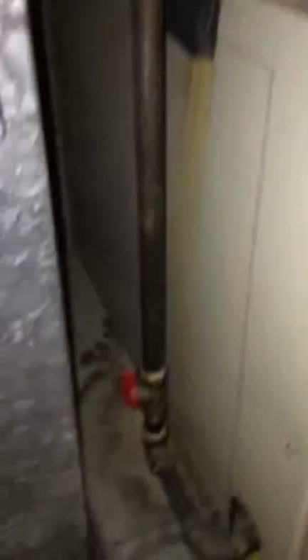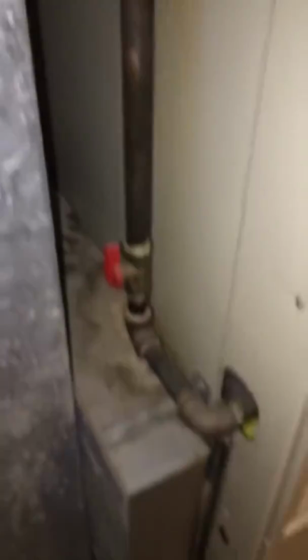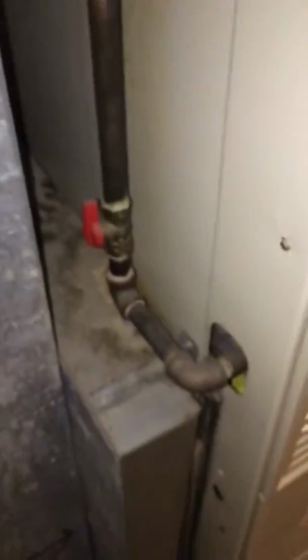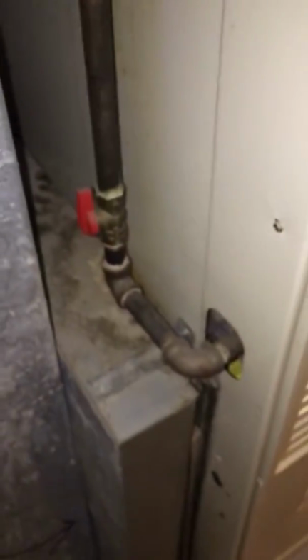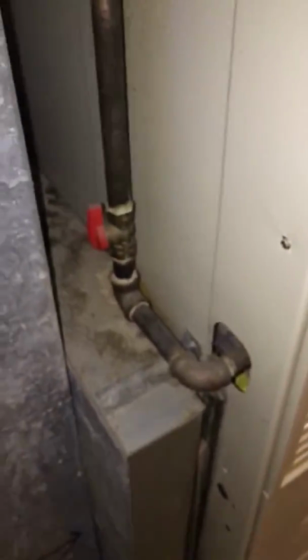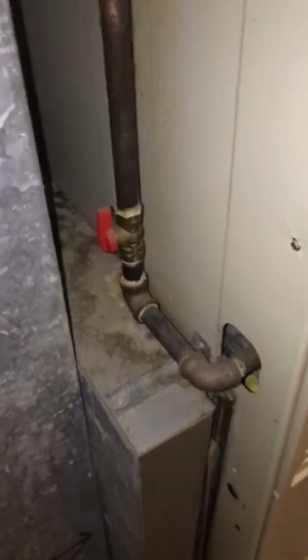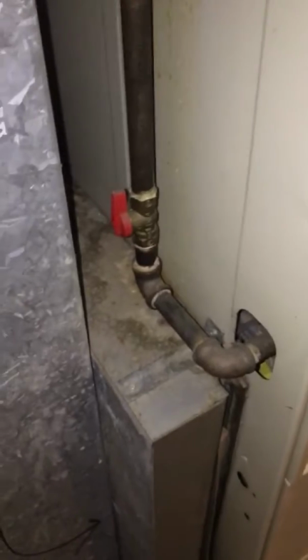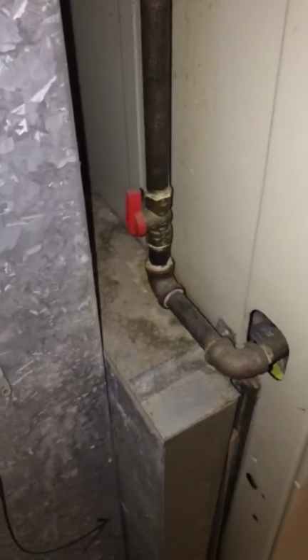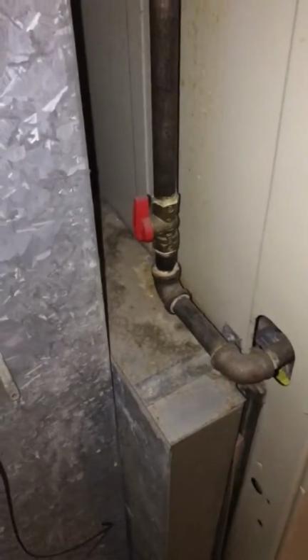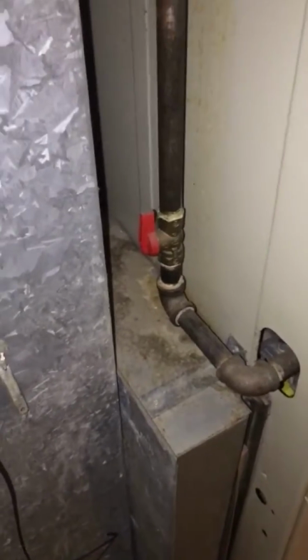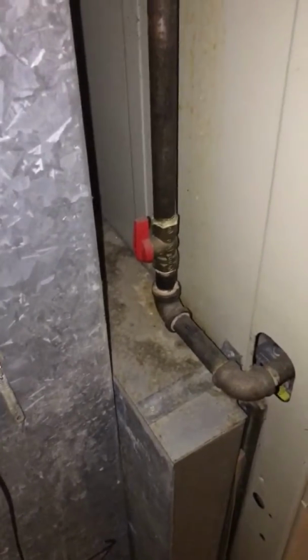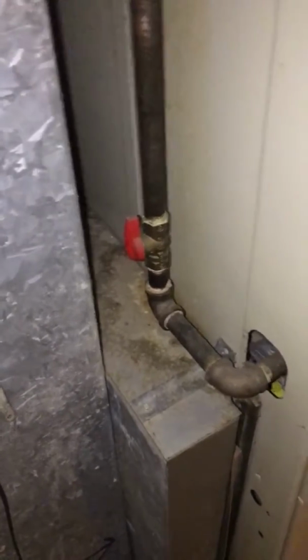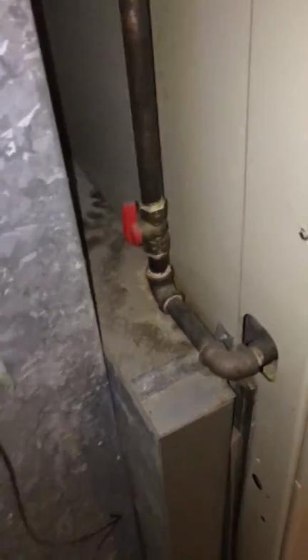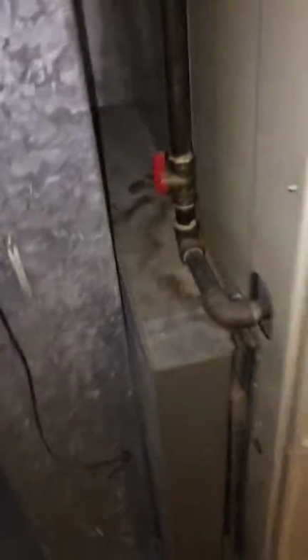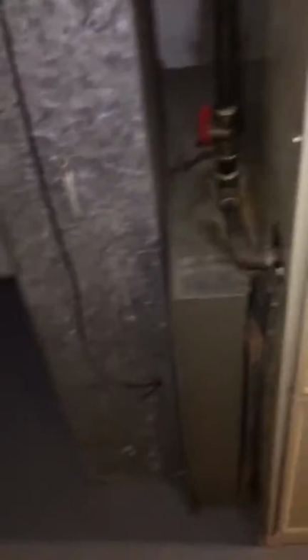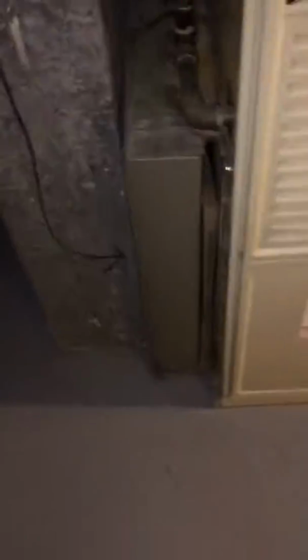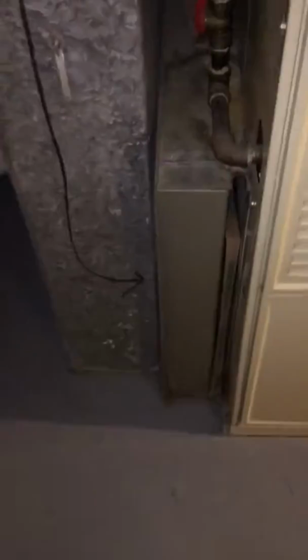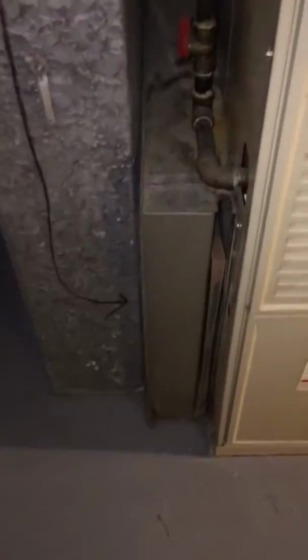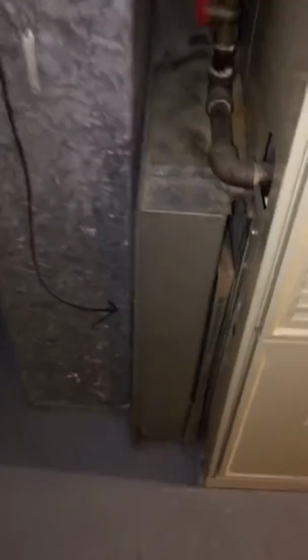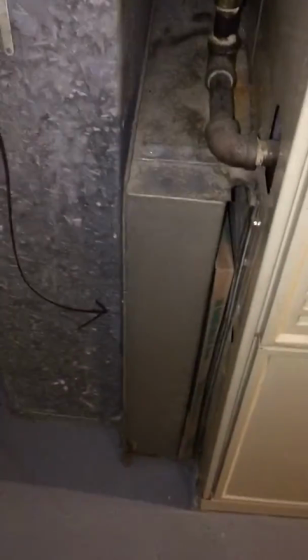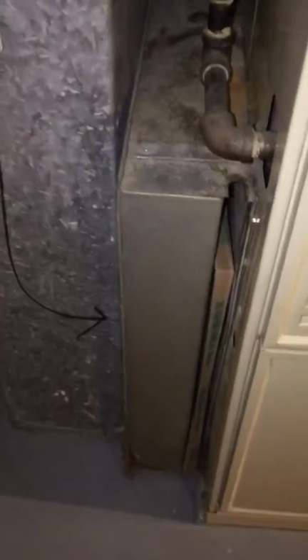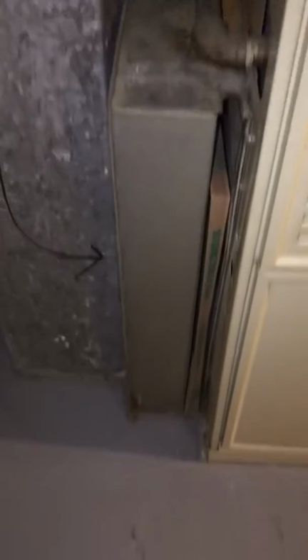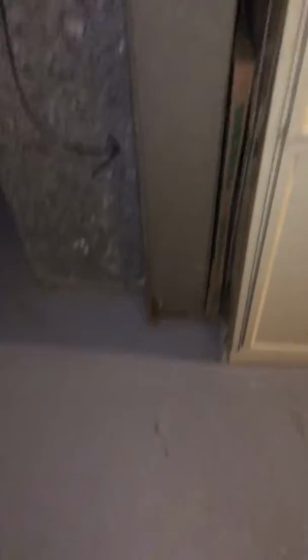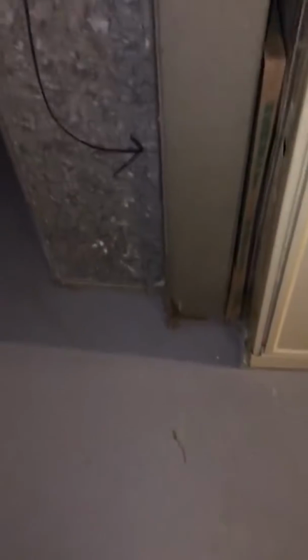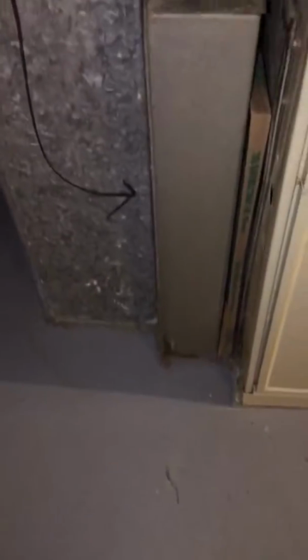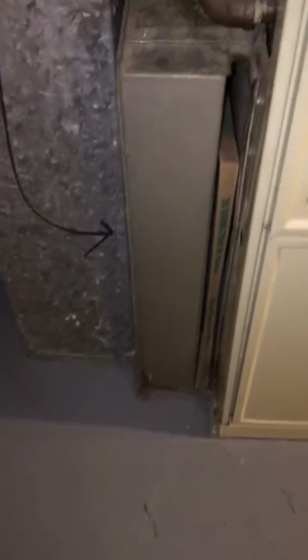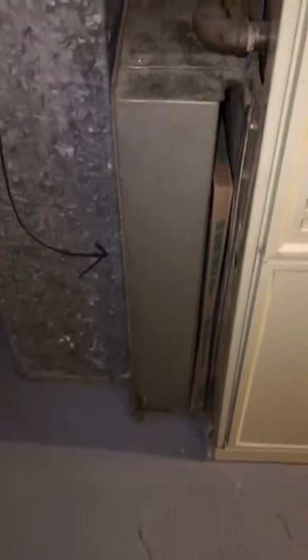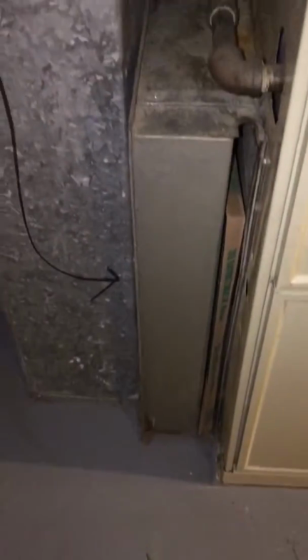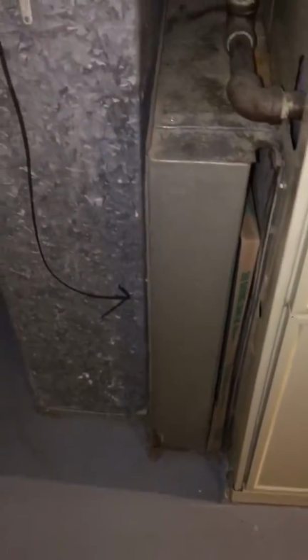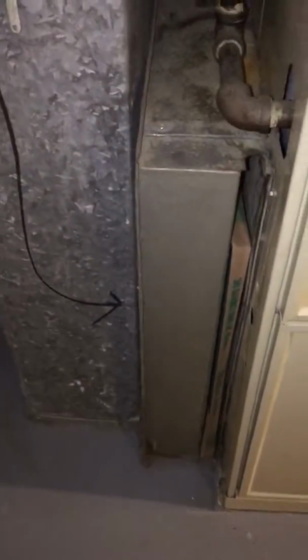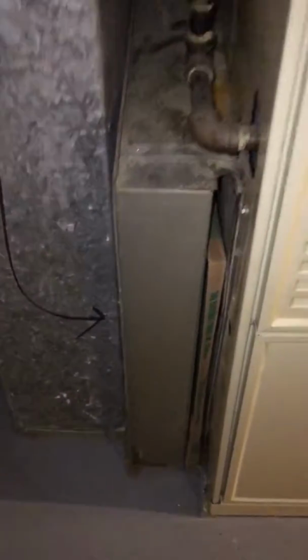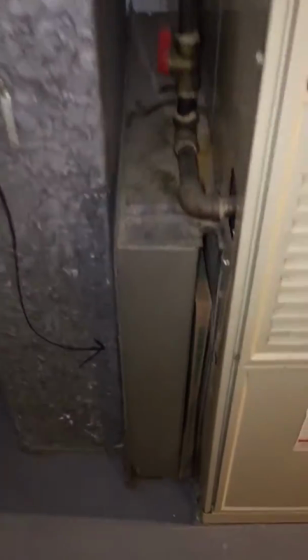The gas line will be brought up to code. As you can see, there is no drip leg in there currently. The customer also wants a media filter installed — we're probably looking at an April Air 5-inch.